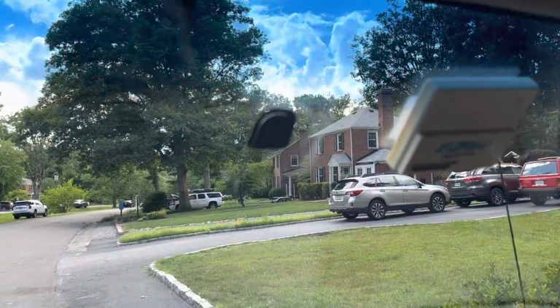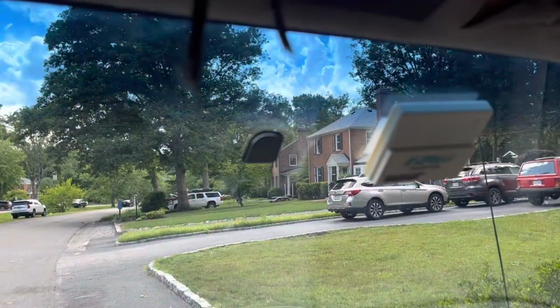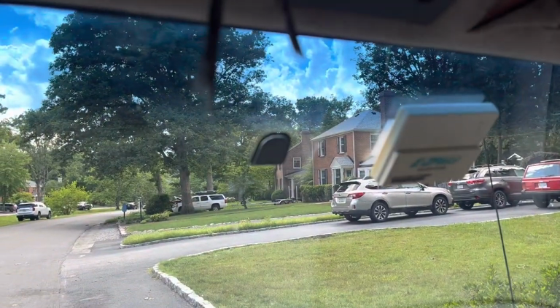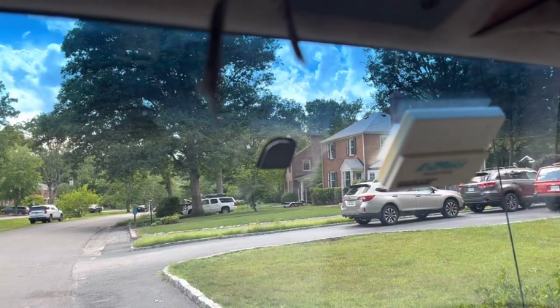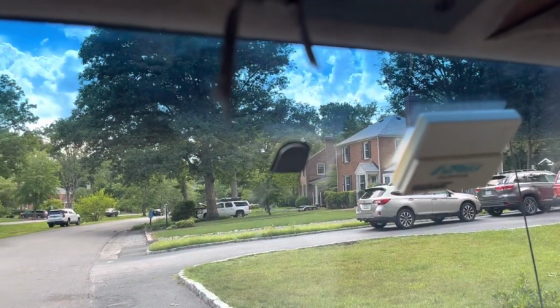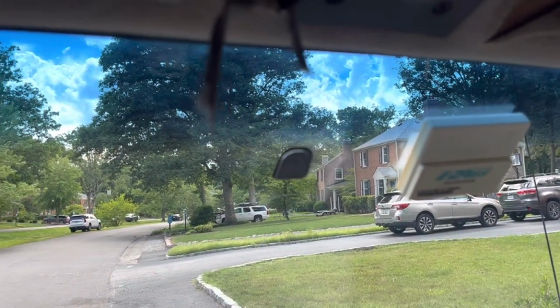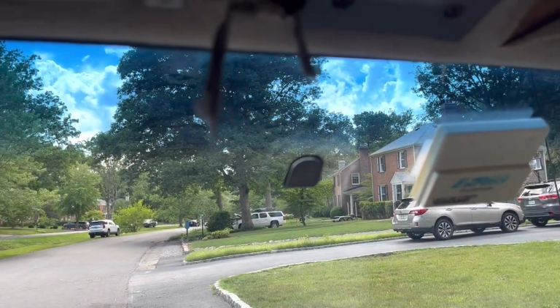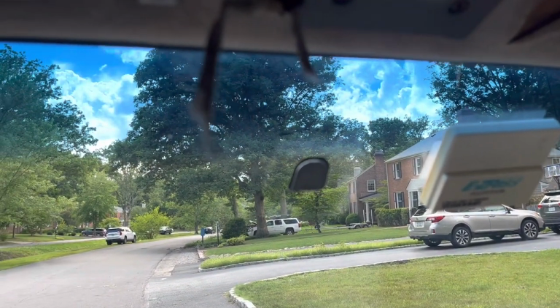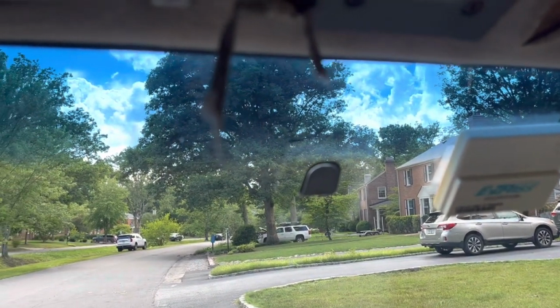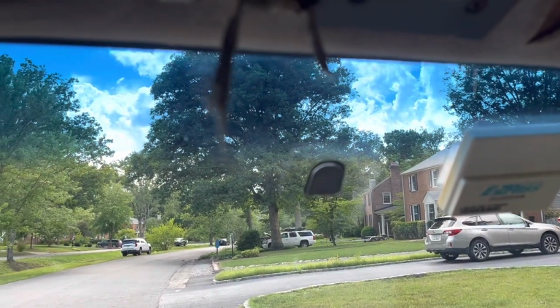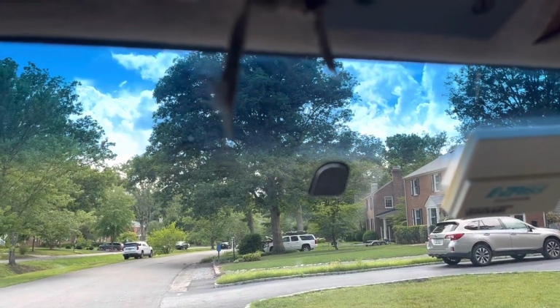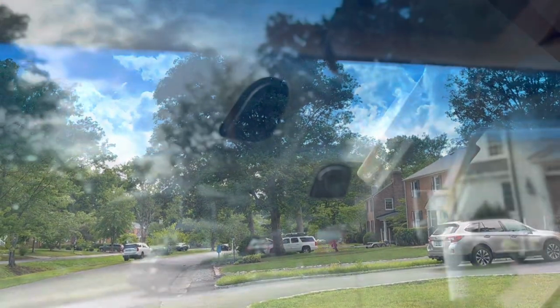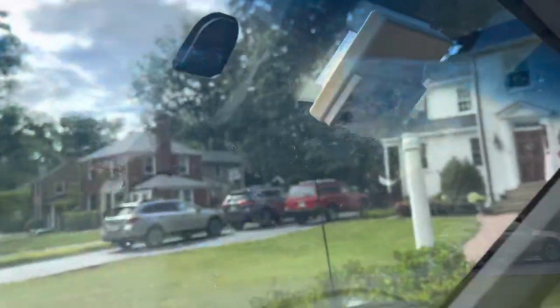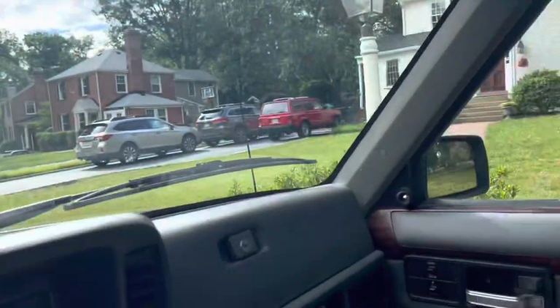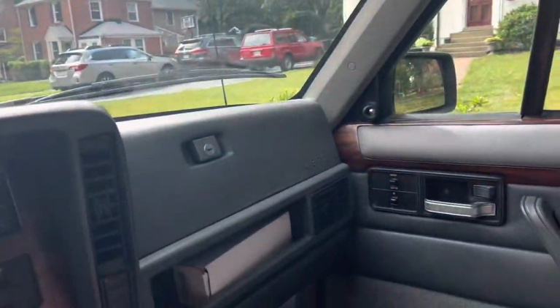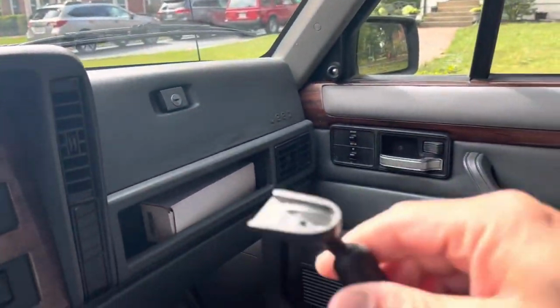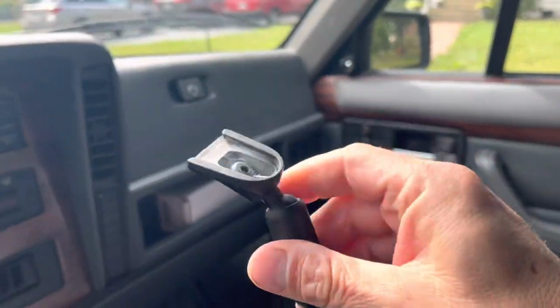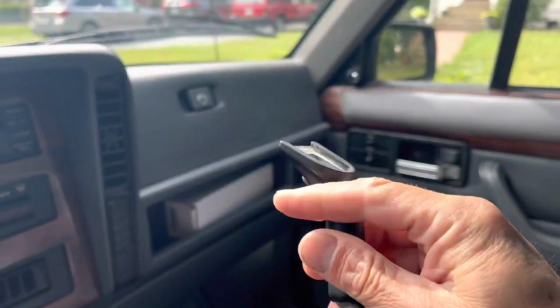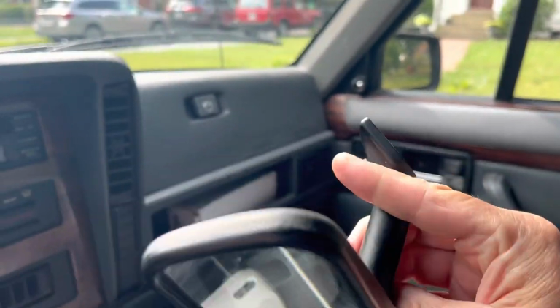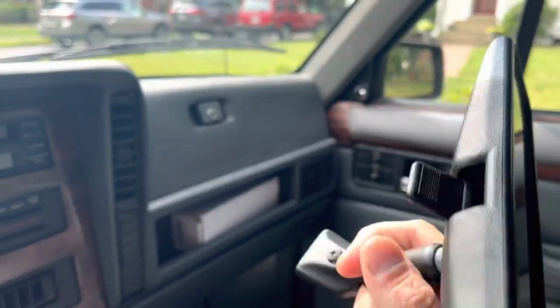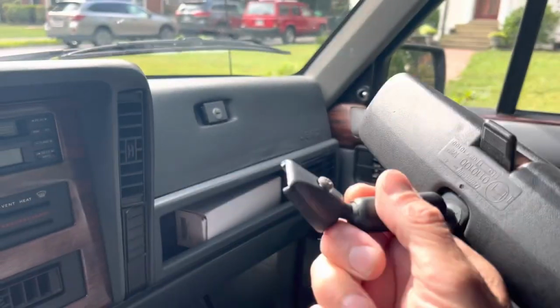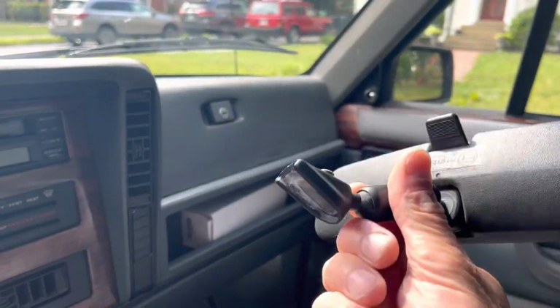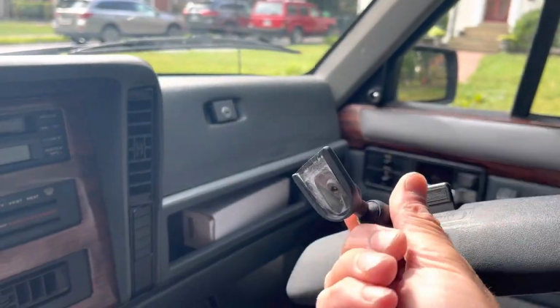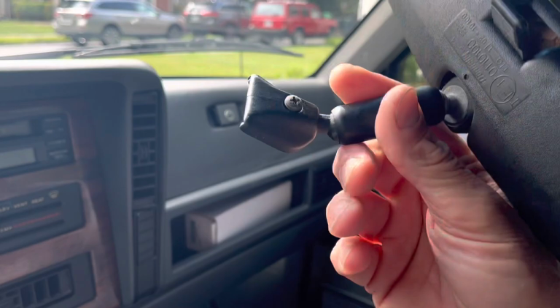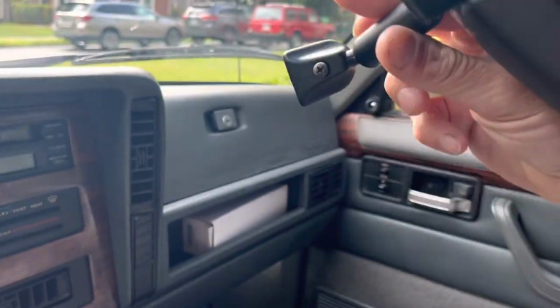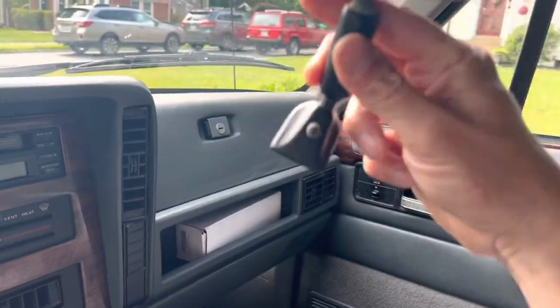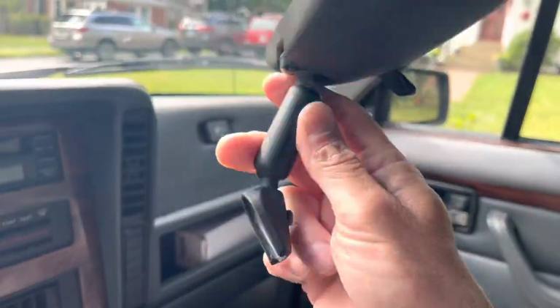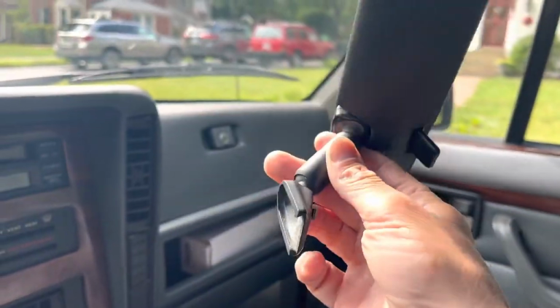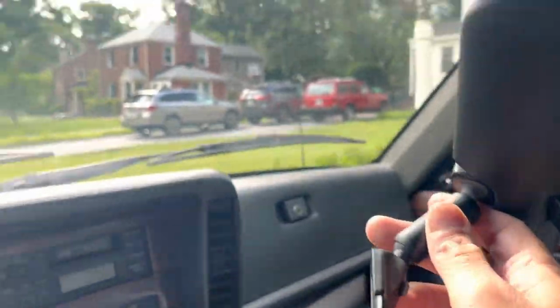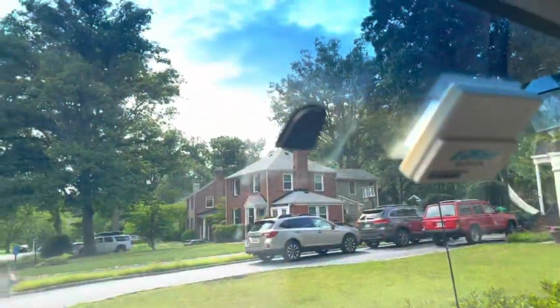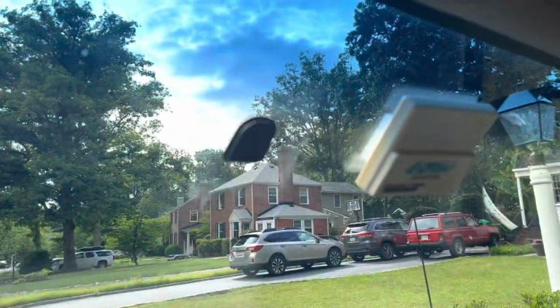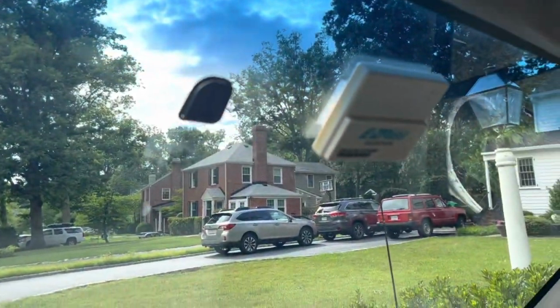Allow it to dry for 30 minutes, and then we will put the mirror on. Here's the mirror — it will slide down over the button. It's been about an hour.